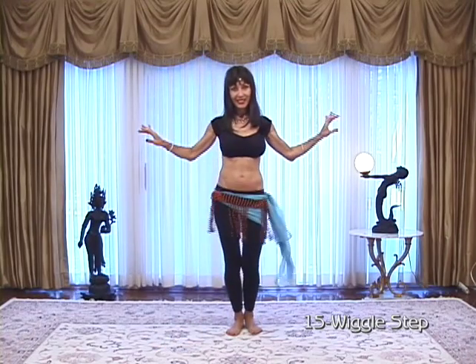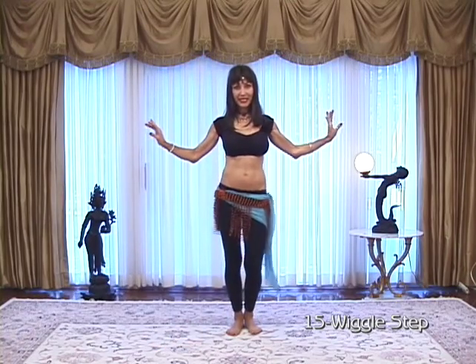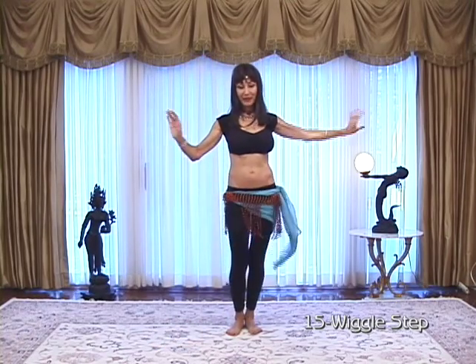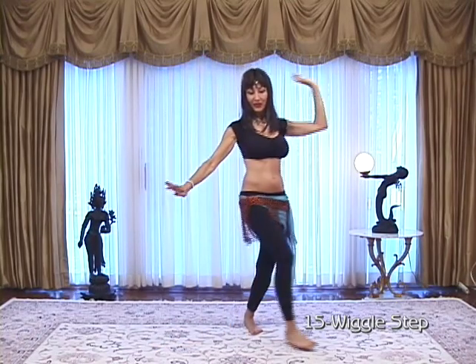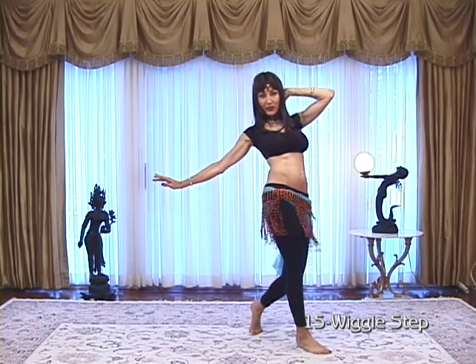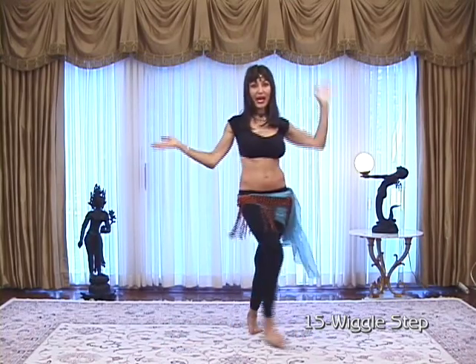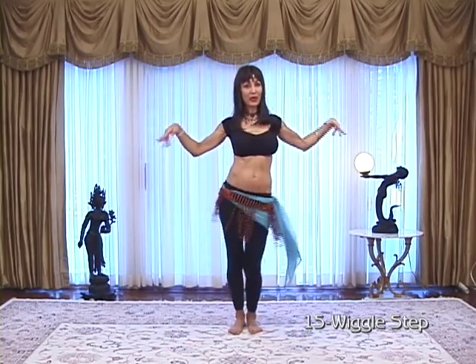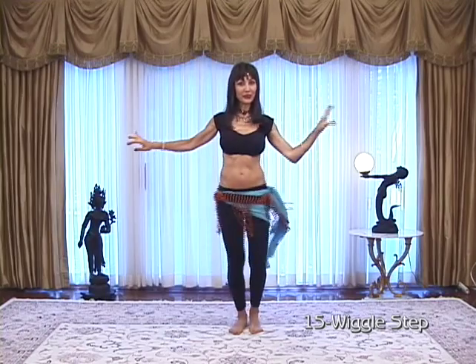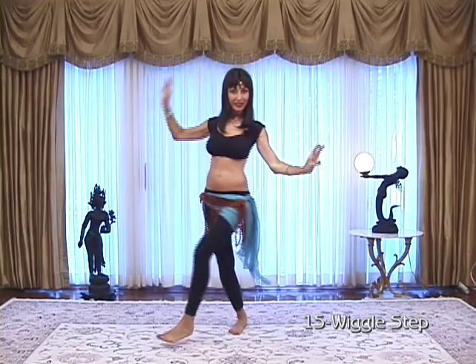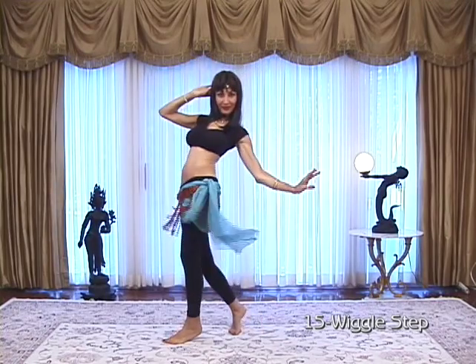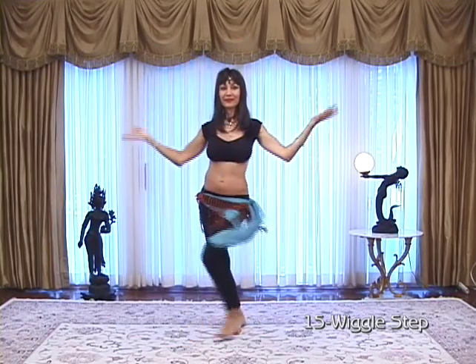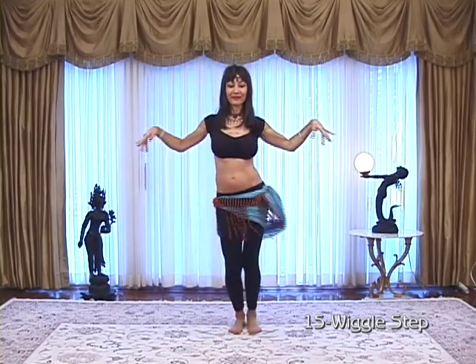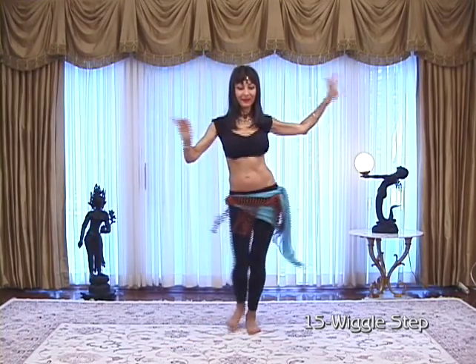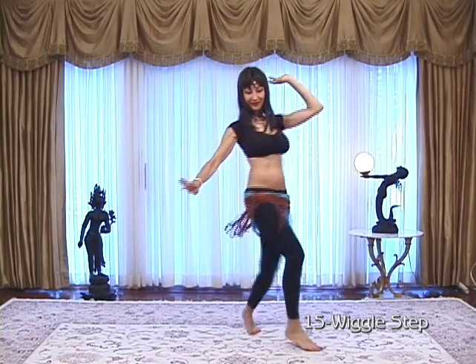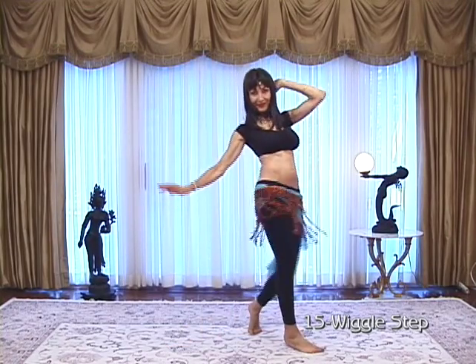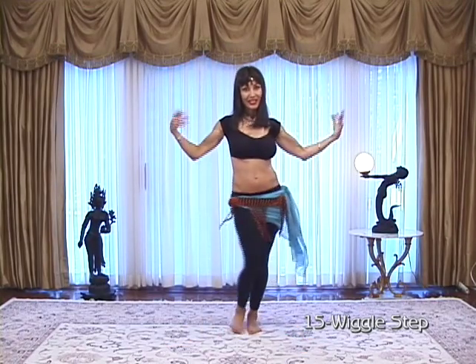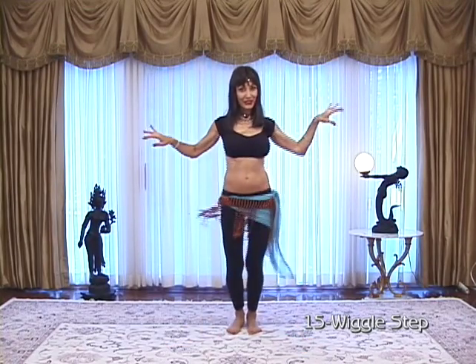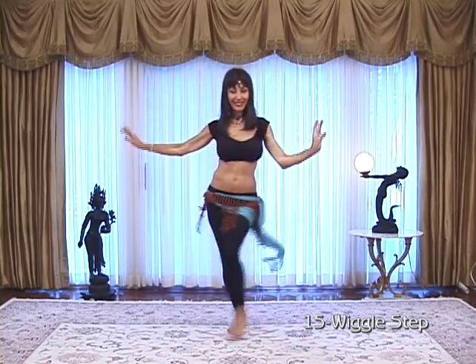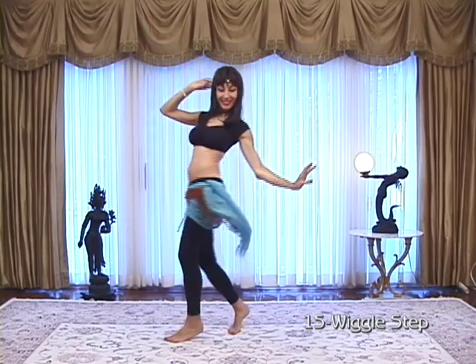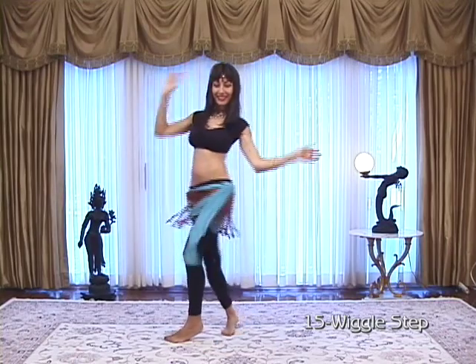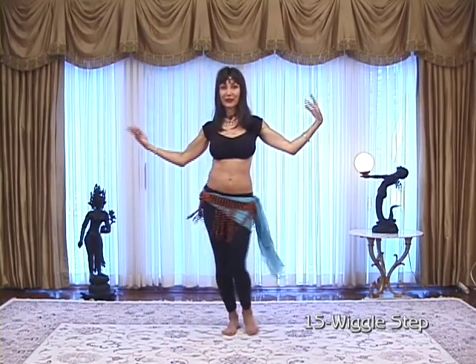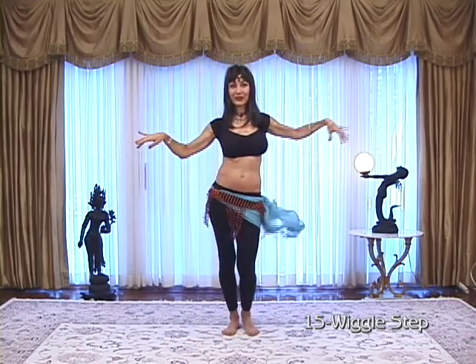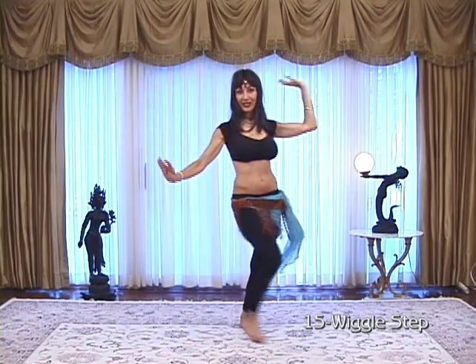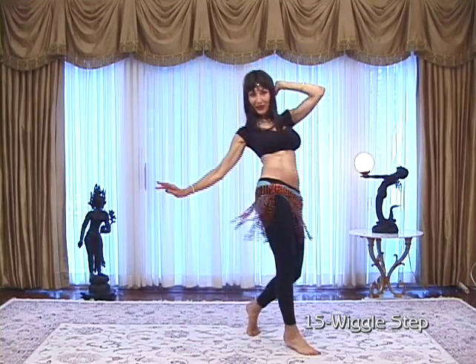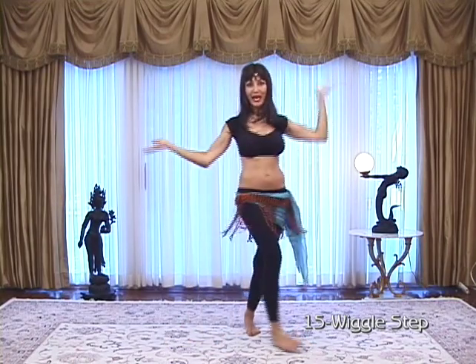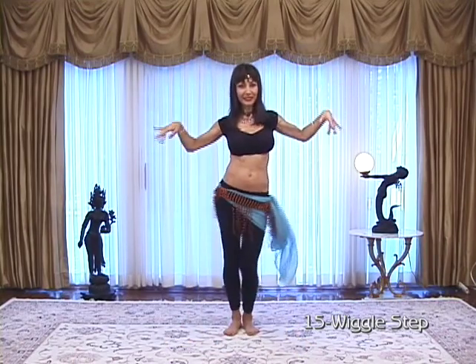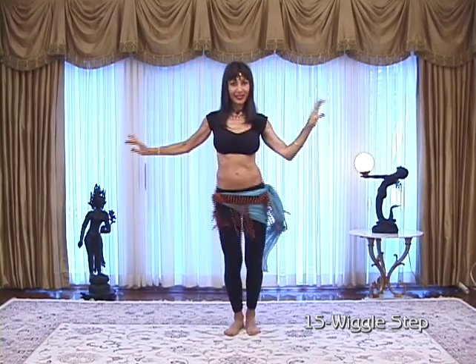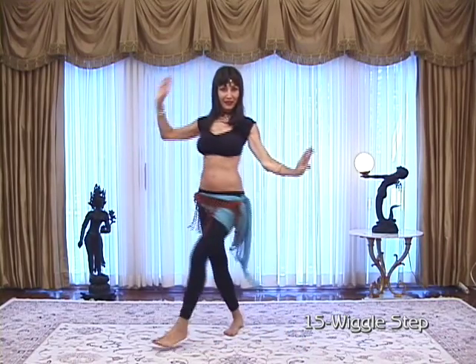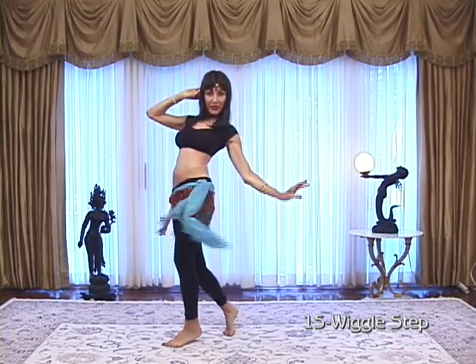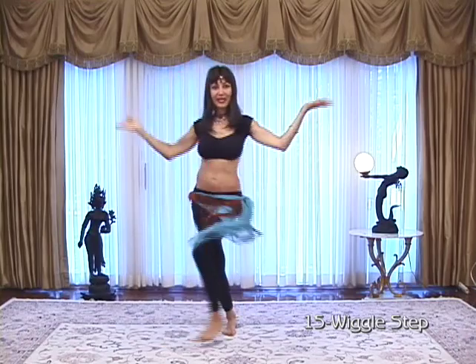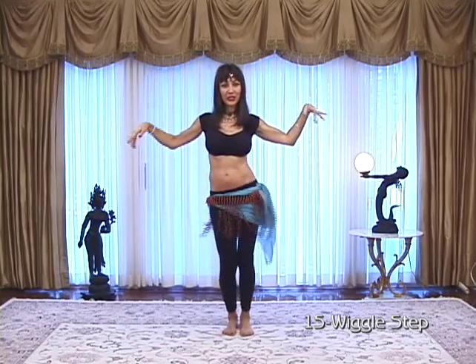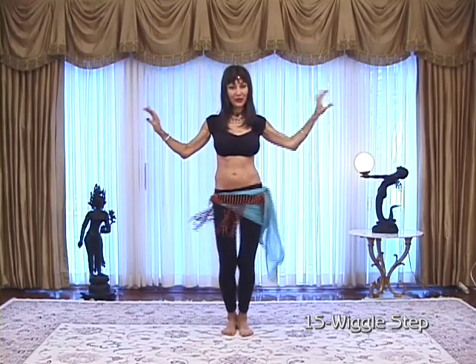Double, double time. Forward, back — one, two, three. Turn your wrists. One, two, three. Forward, back, forward, back — one, two, three.